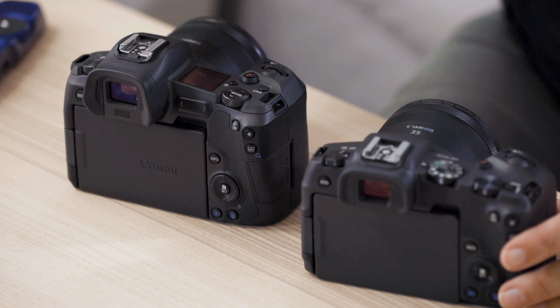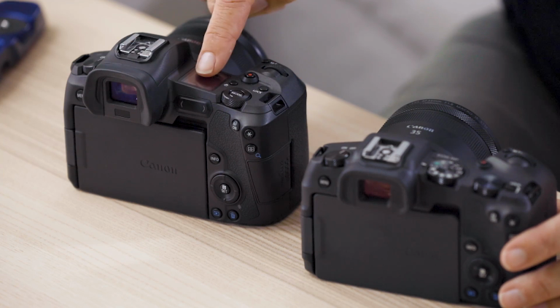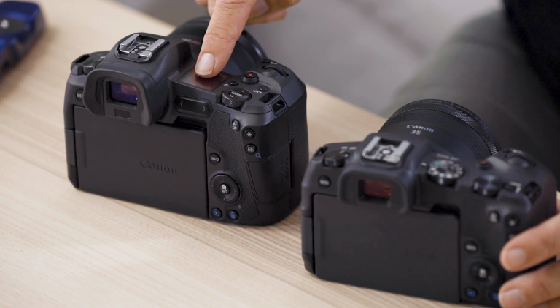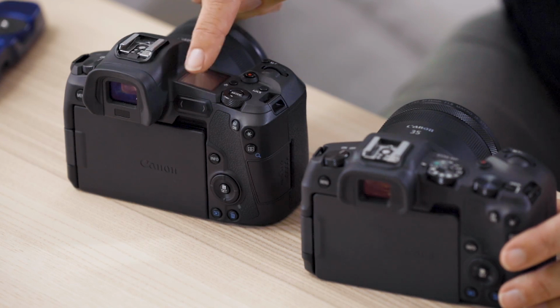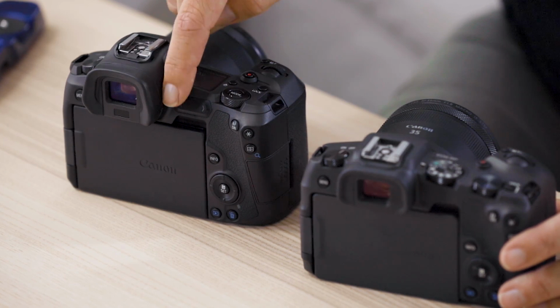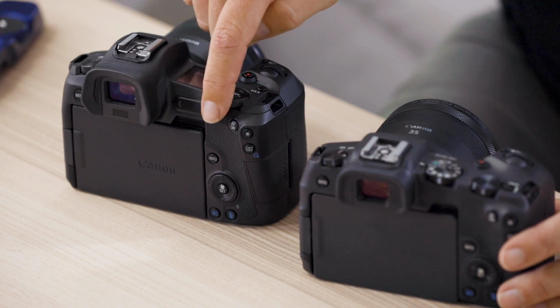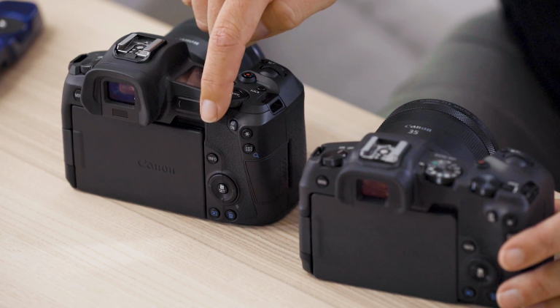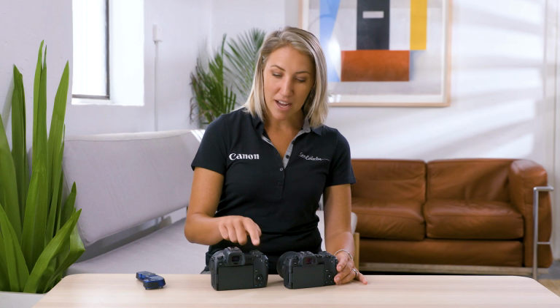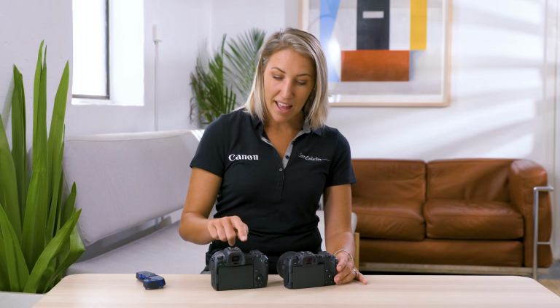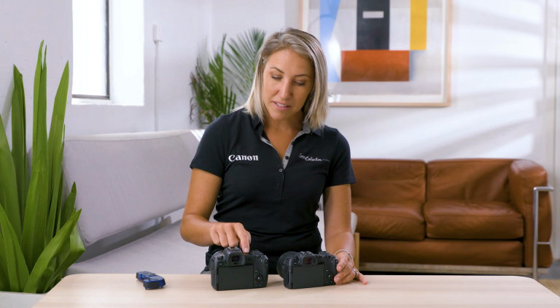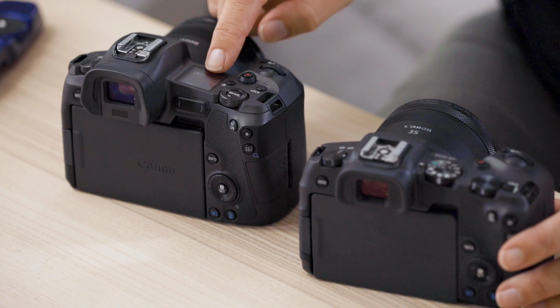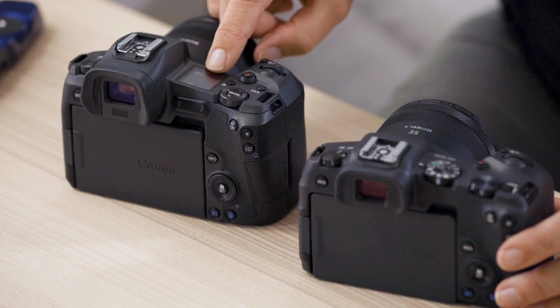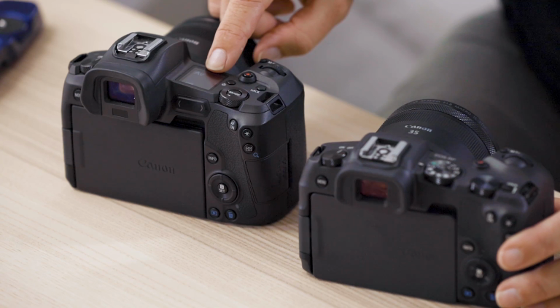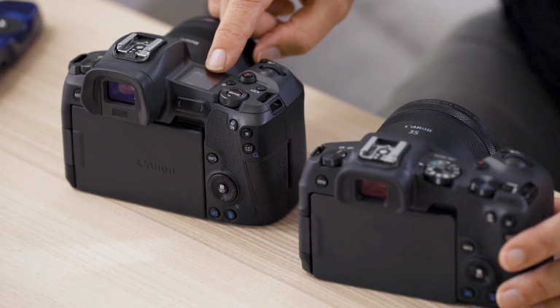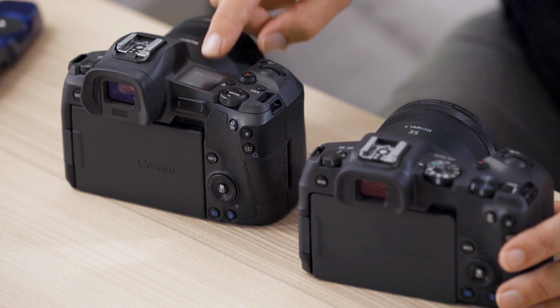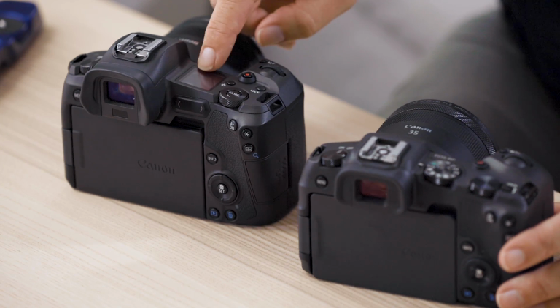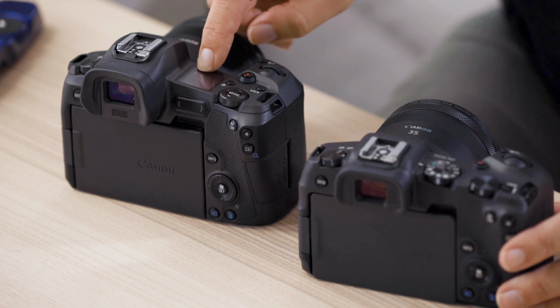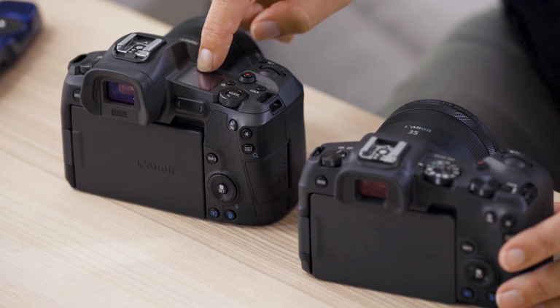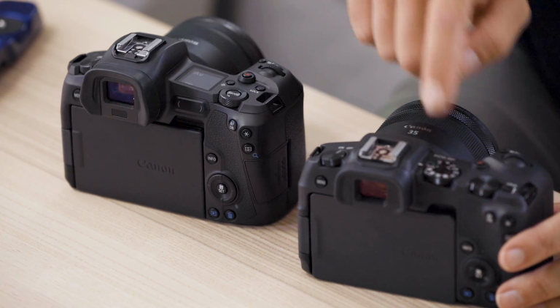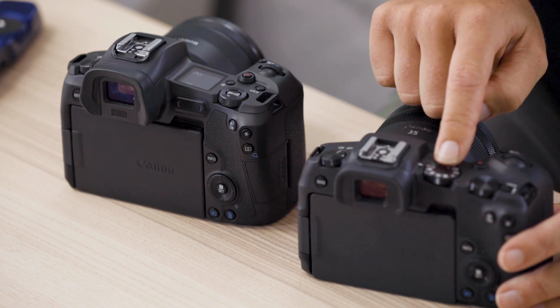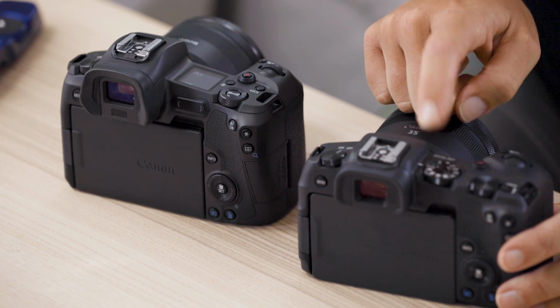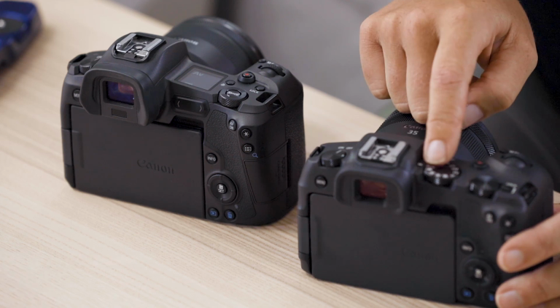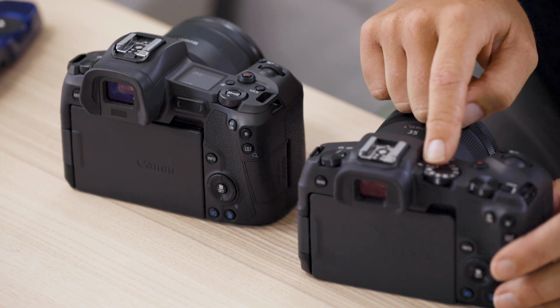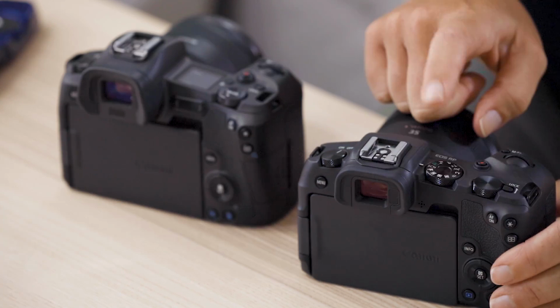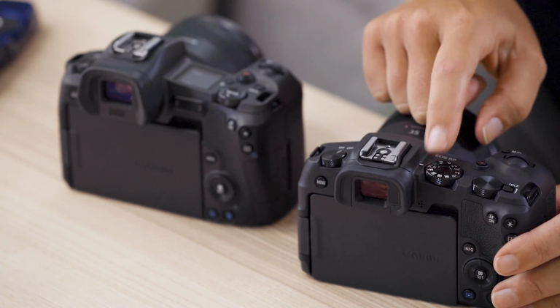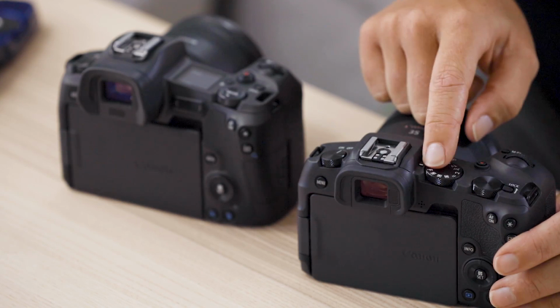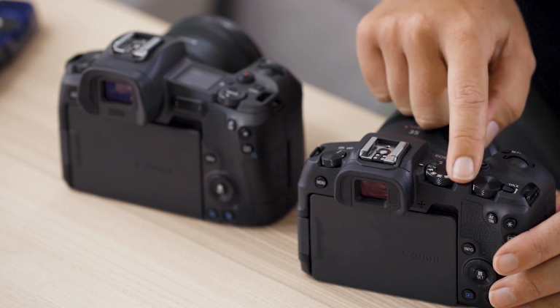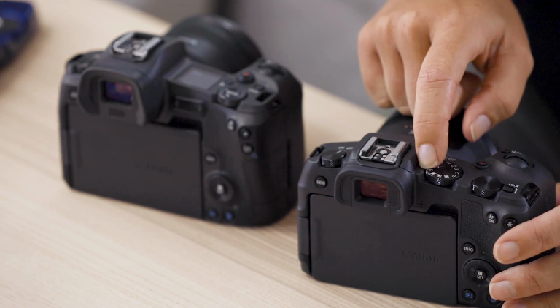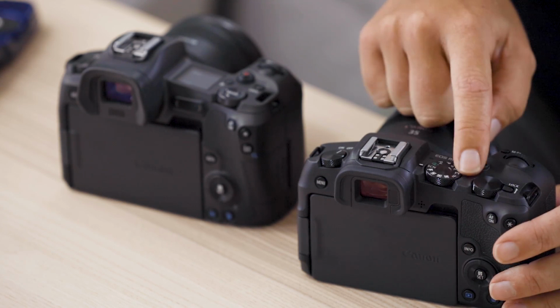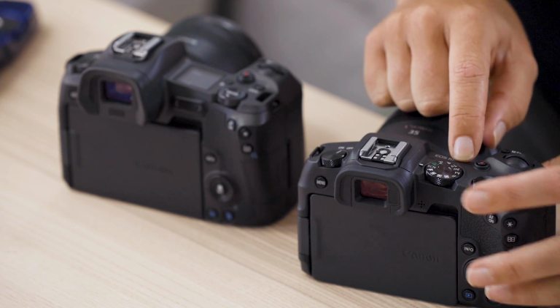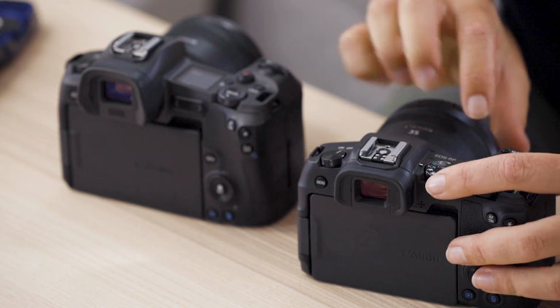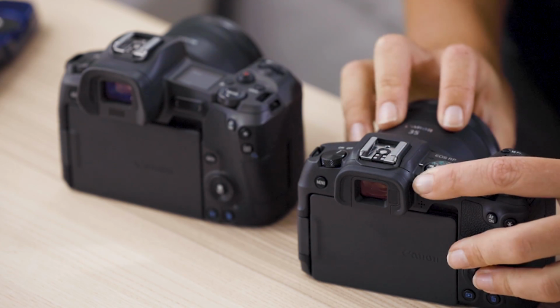The other thing you'll notice is the multifunction bar and the LCD screen on the top have been removed on the EOS RP and replaced with the traditional mode dial.